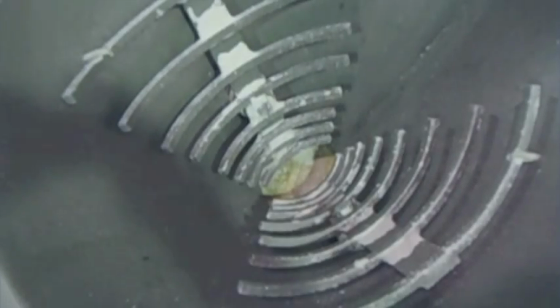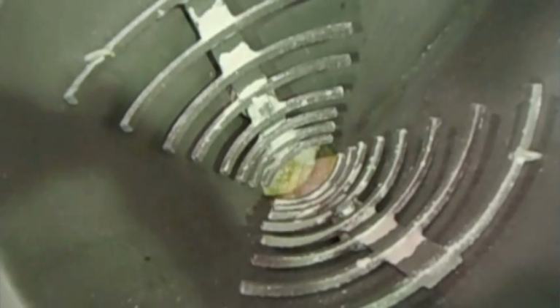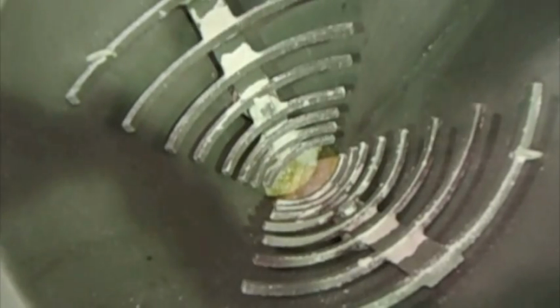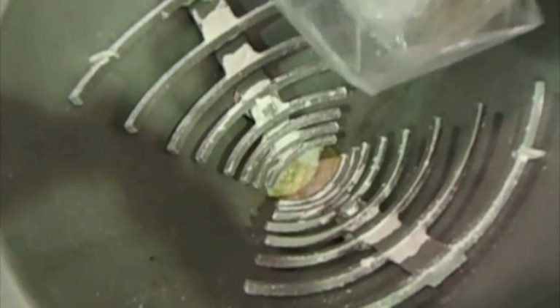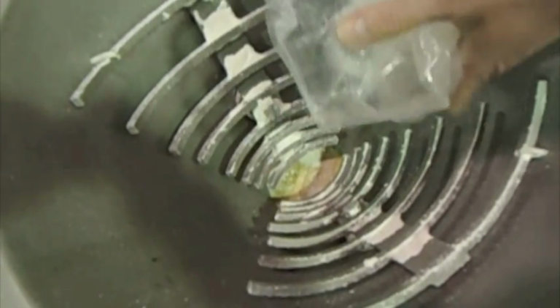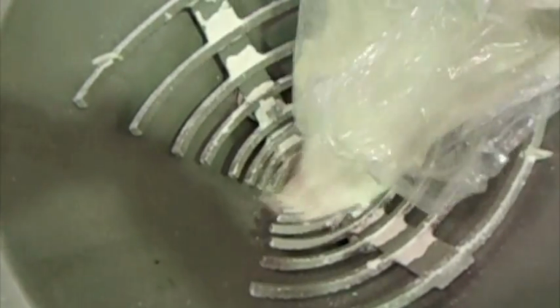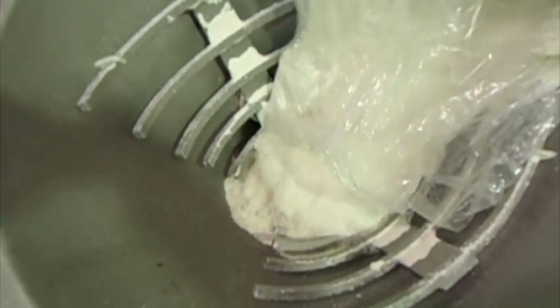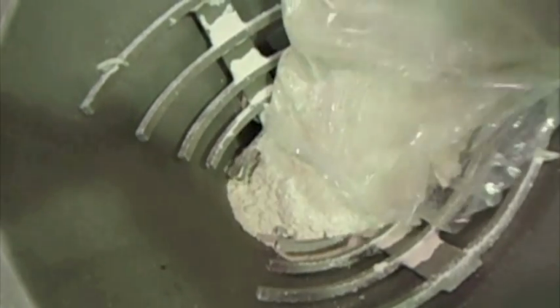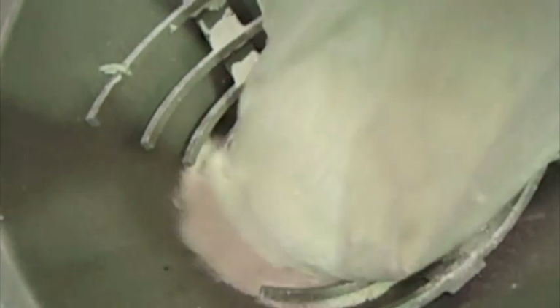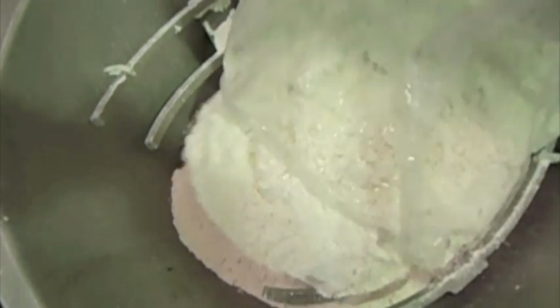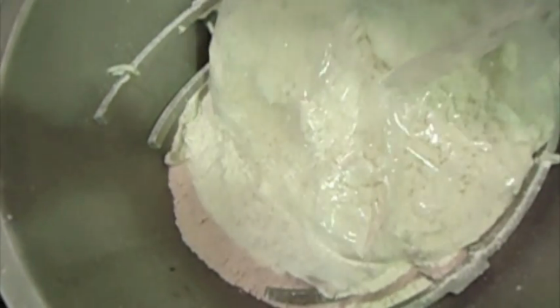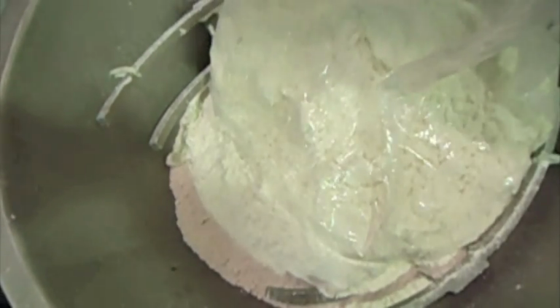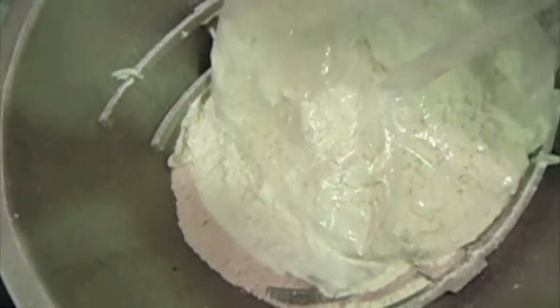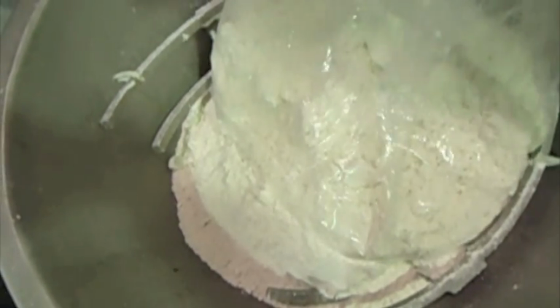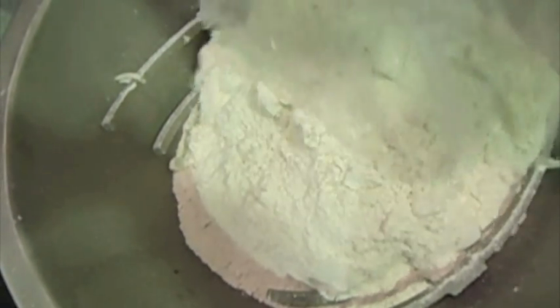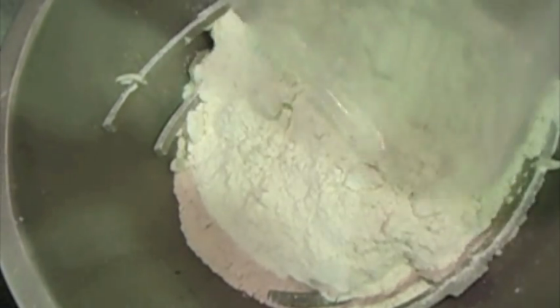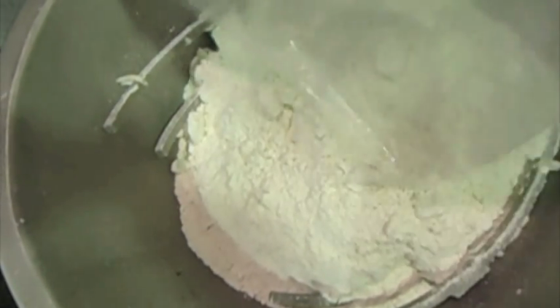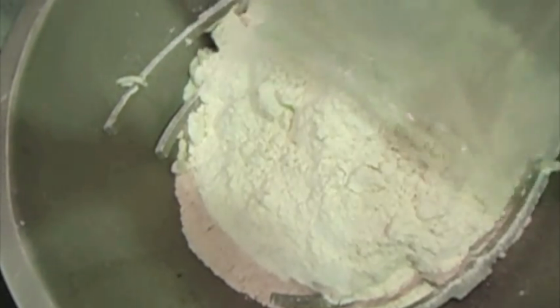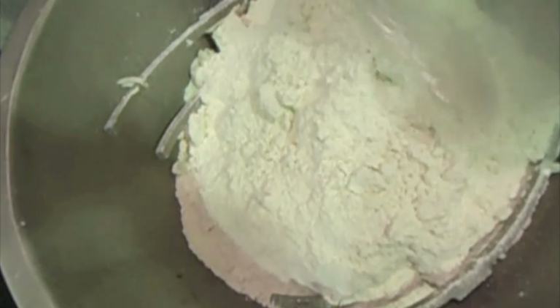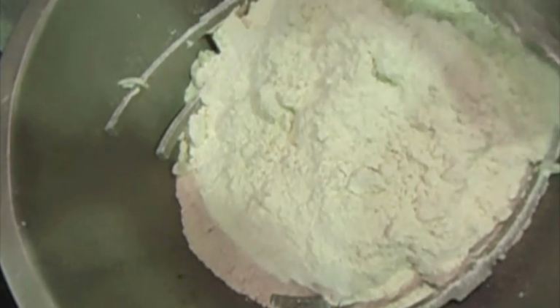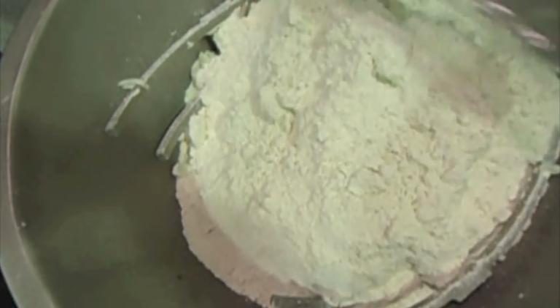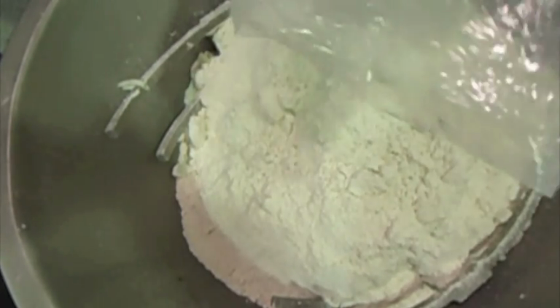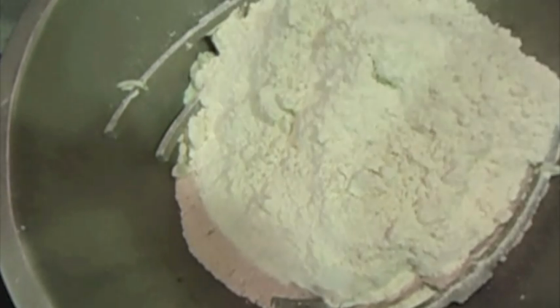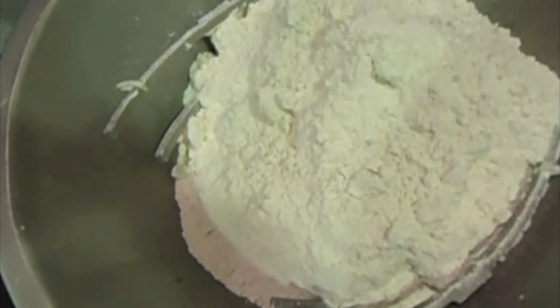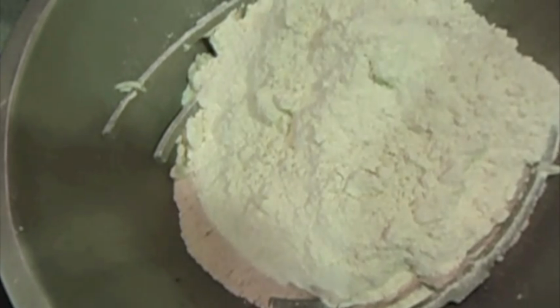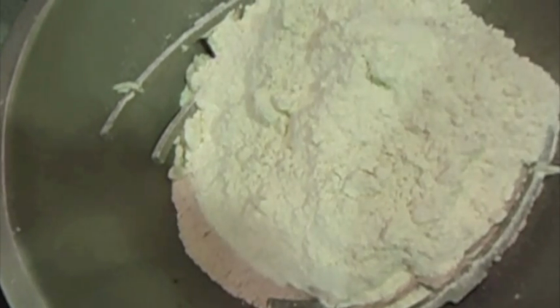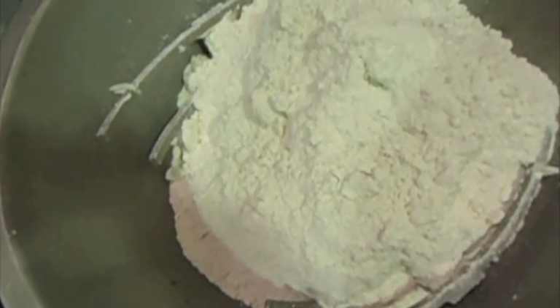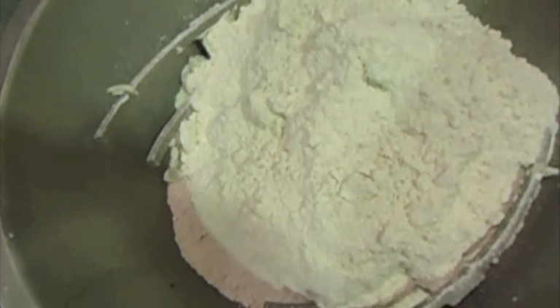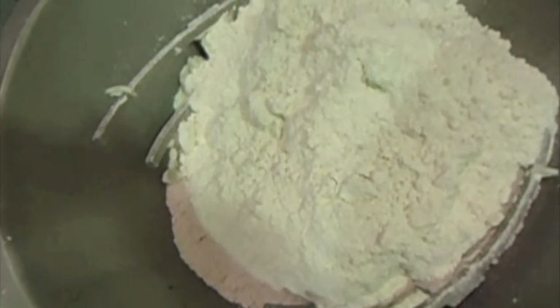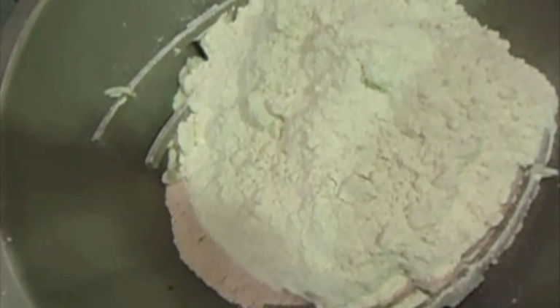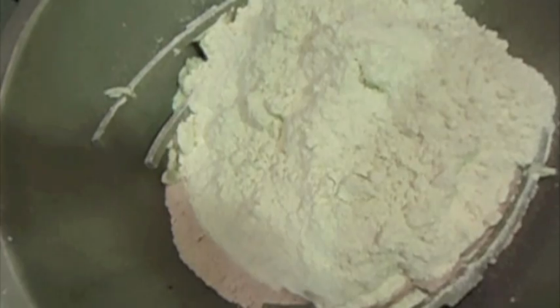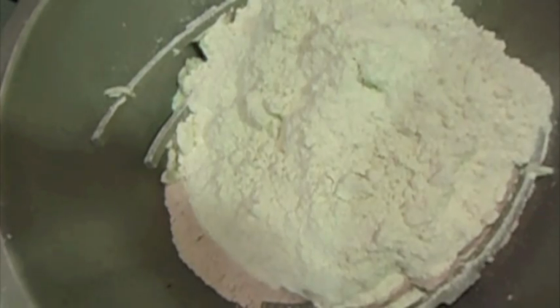Here we are filling the hopper with the product. This is nice and loose, not compacted. When we fill the hopper we will run the vibrators for 30 seconds to compact the material before discharging.